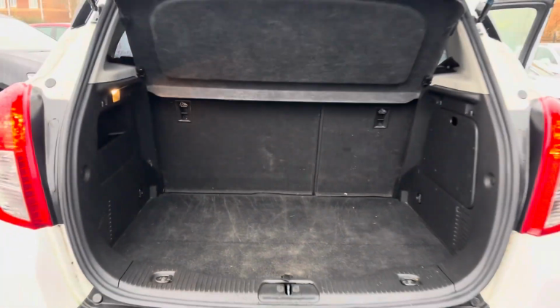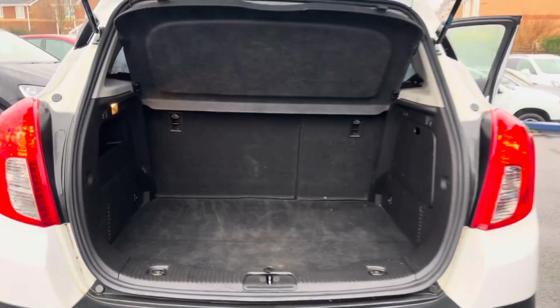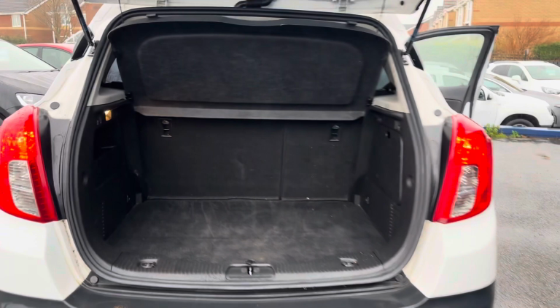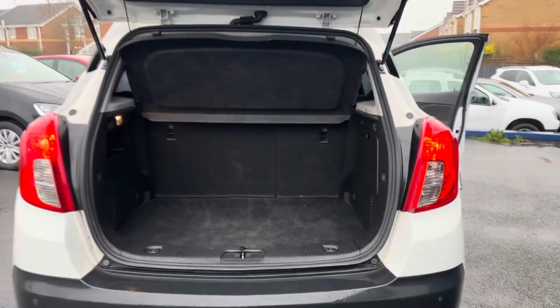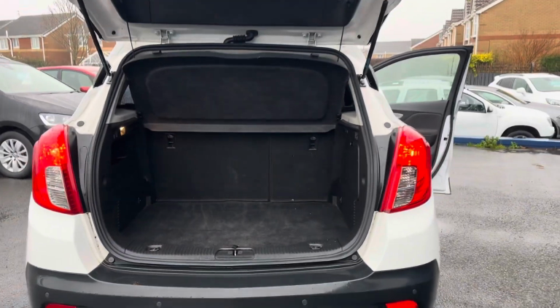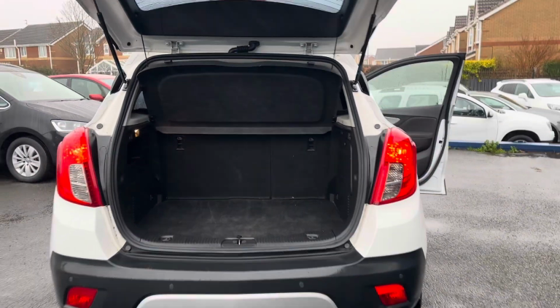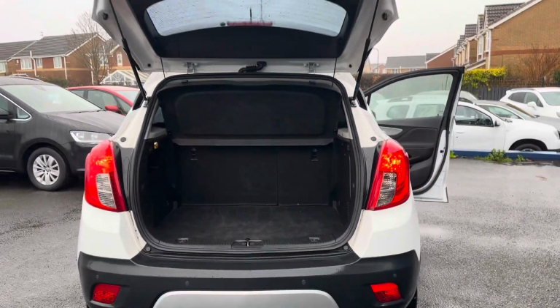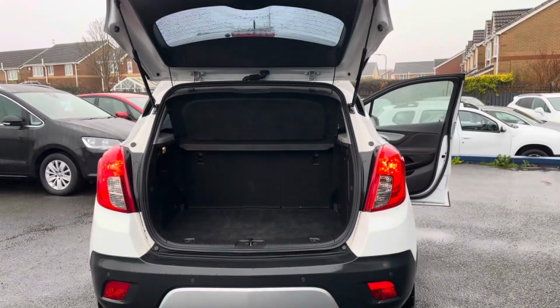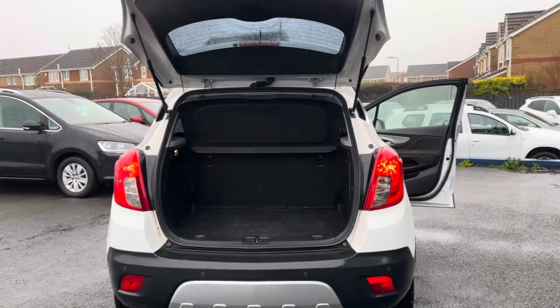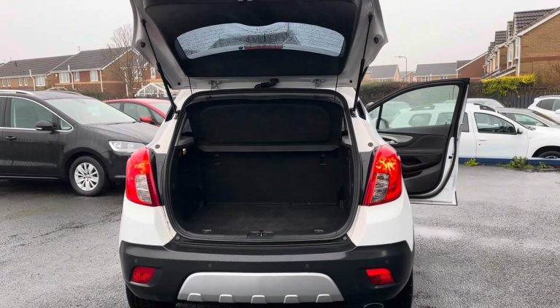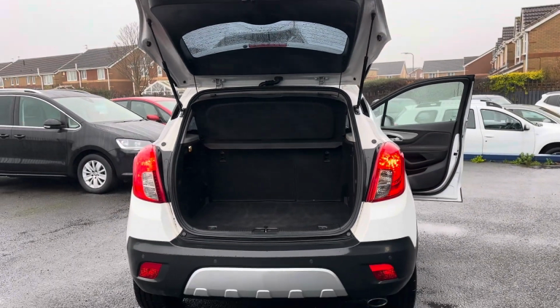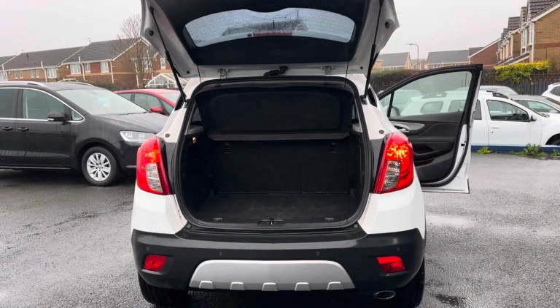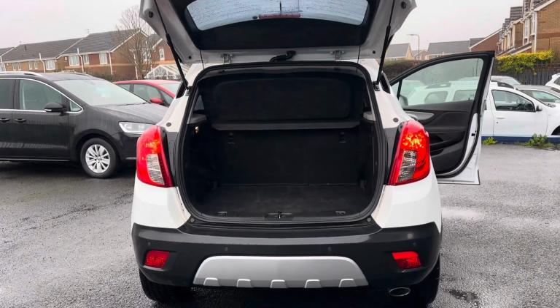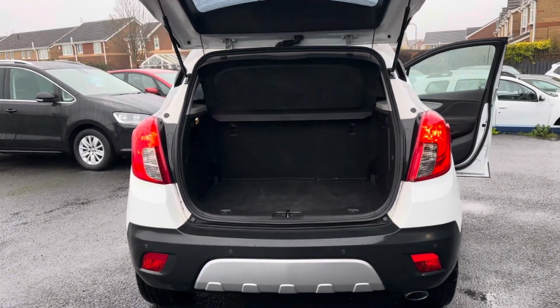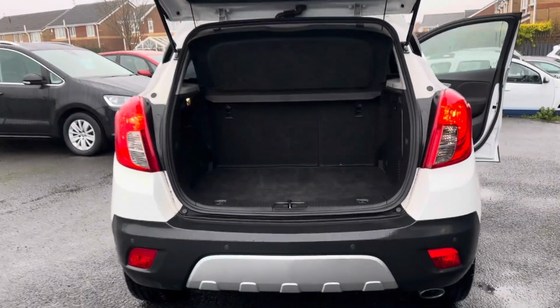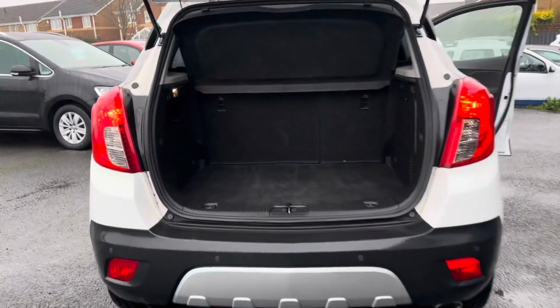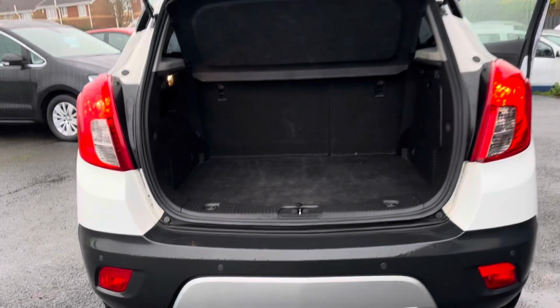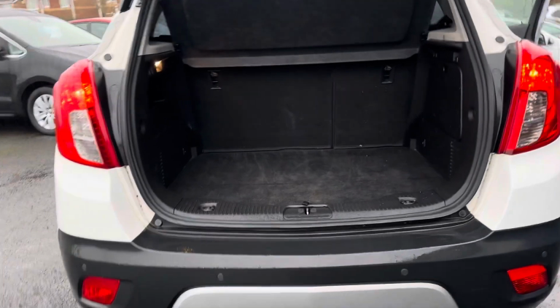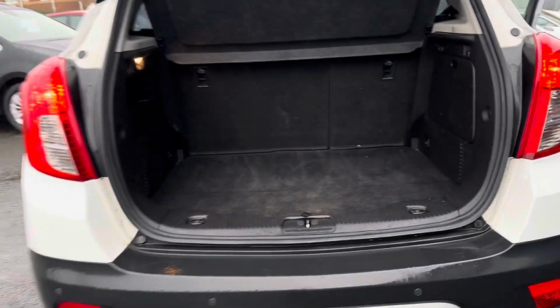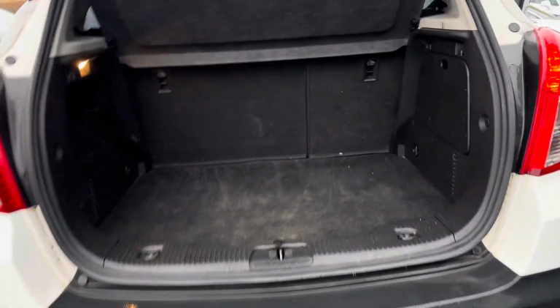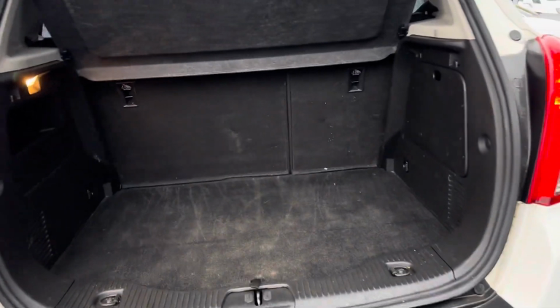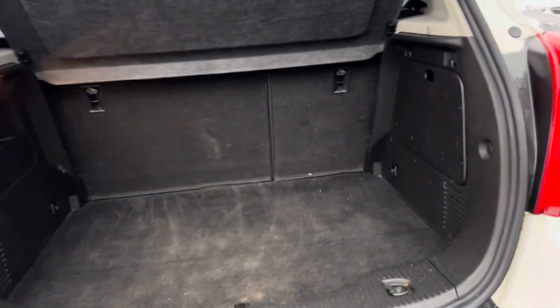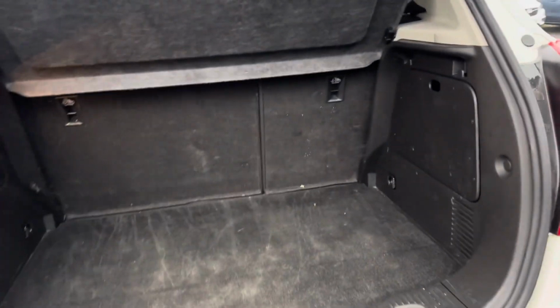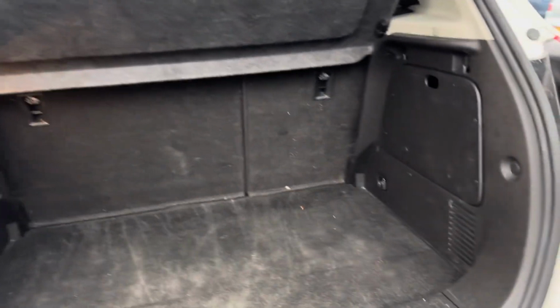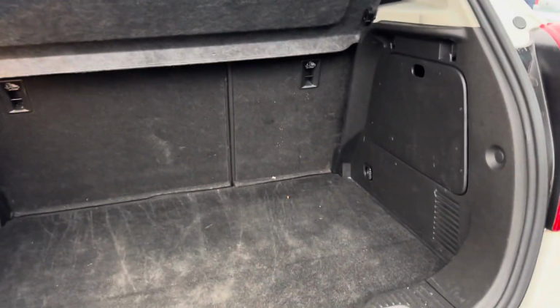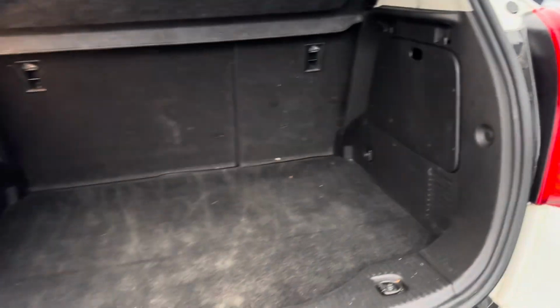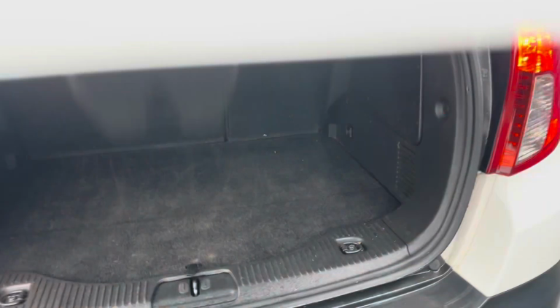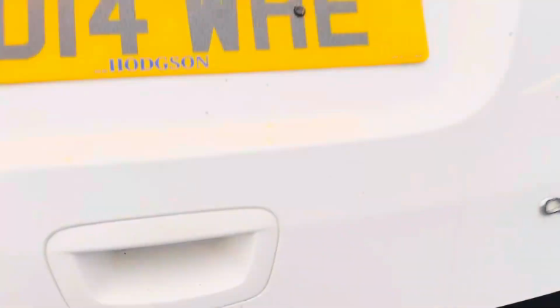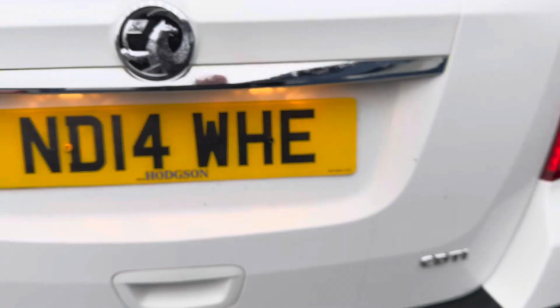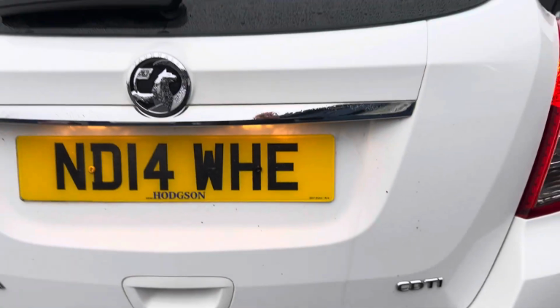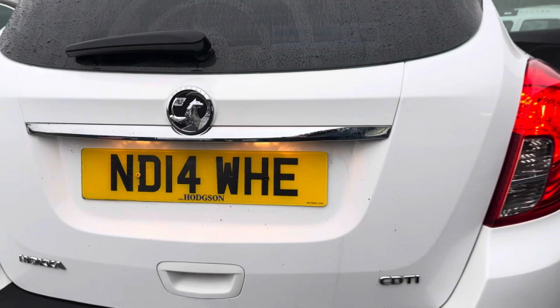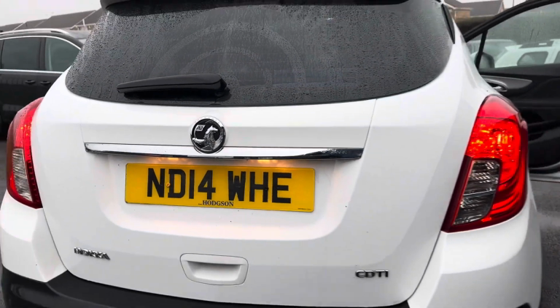Remember, we are offering nationwide delivery on all our vehicles. If you are interested in learning more about that, please give us a call or check out our website for further information.